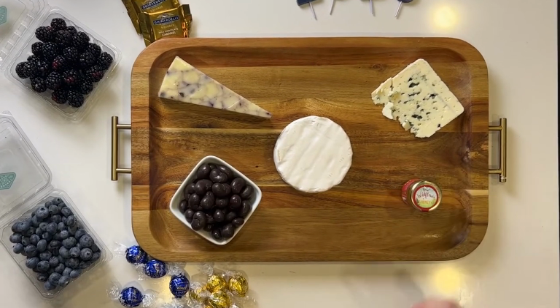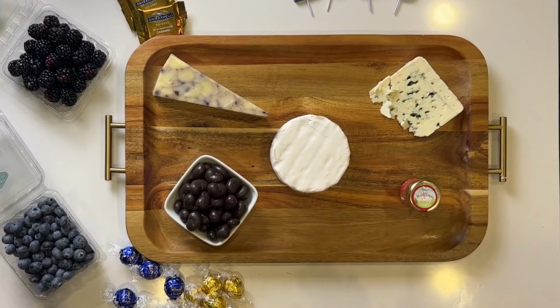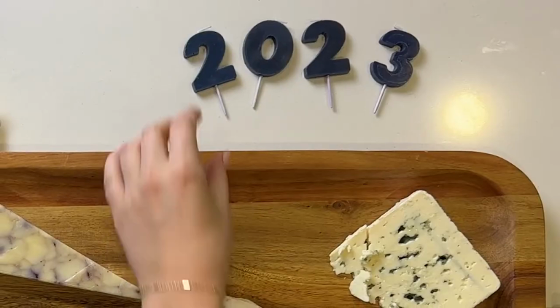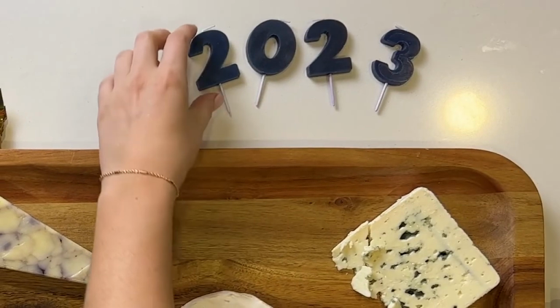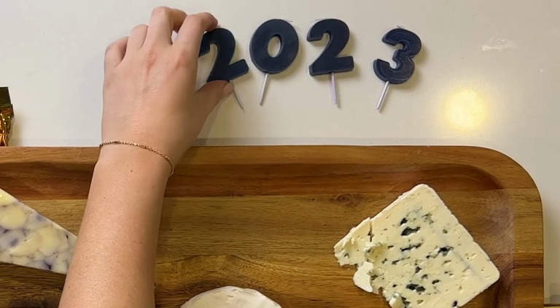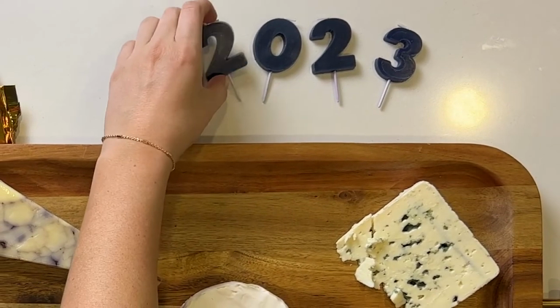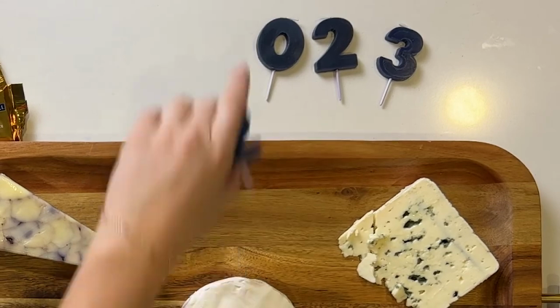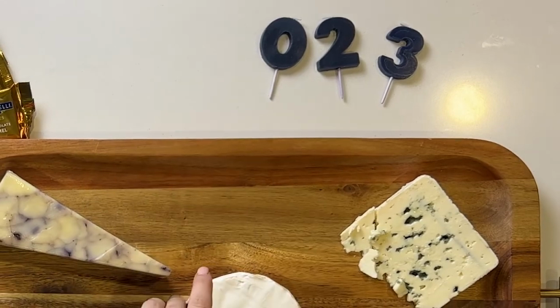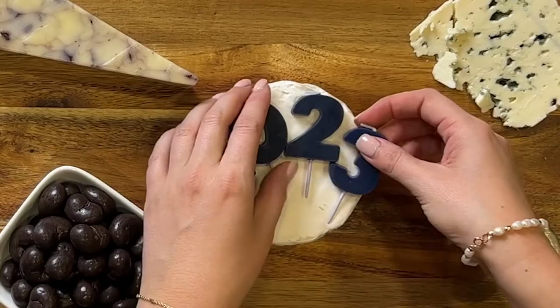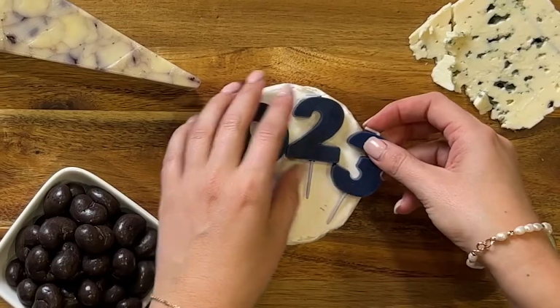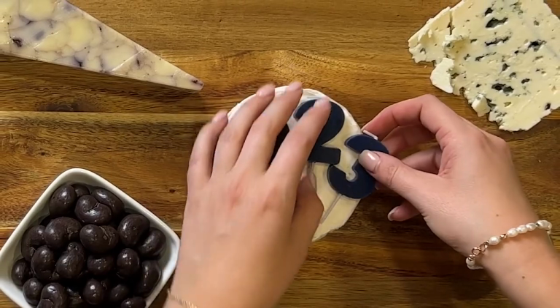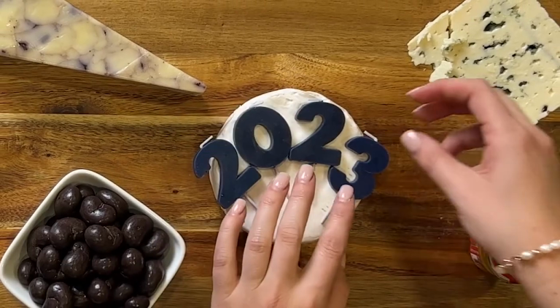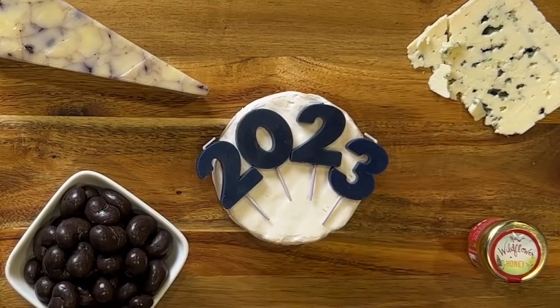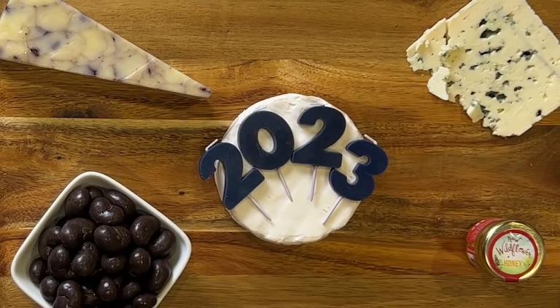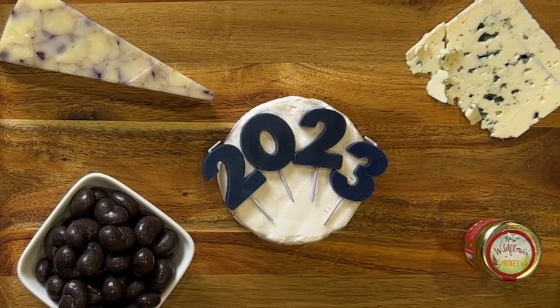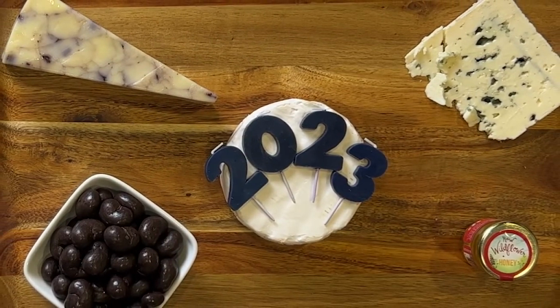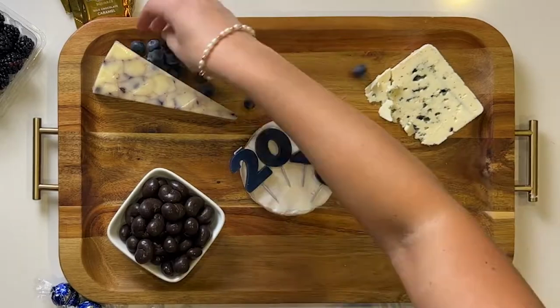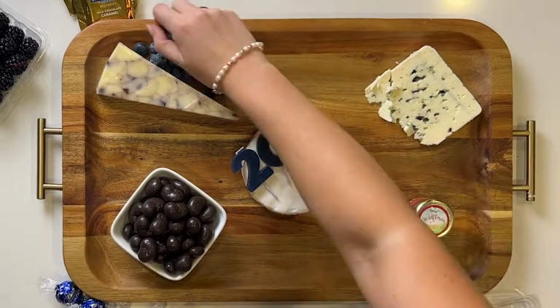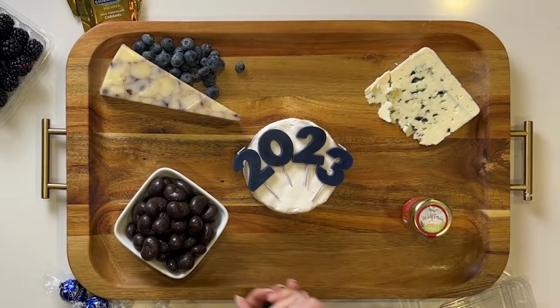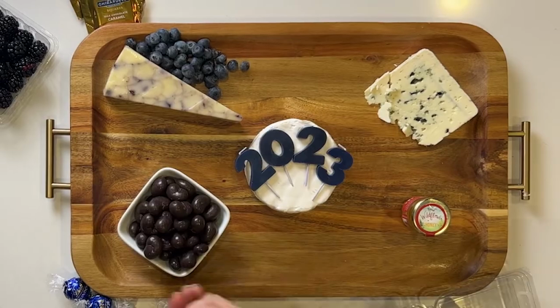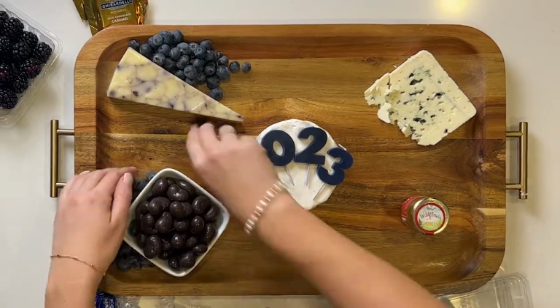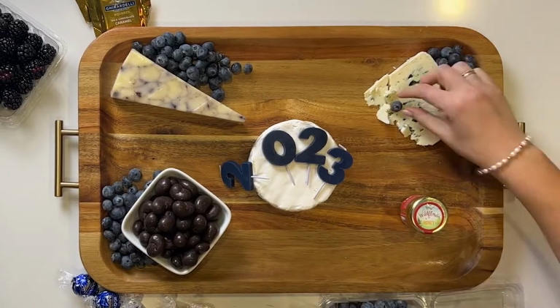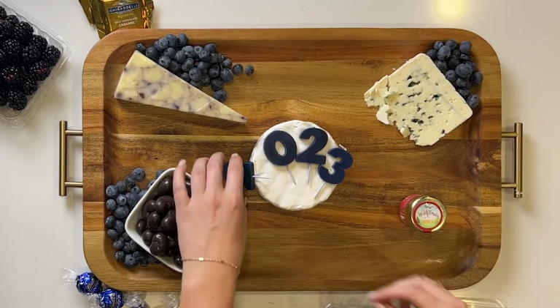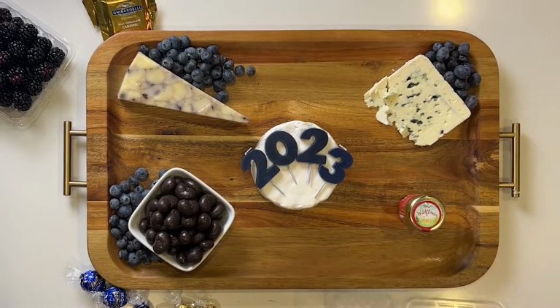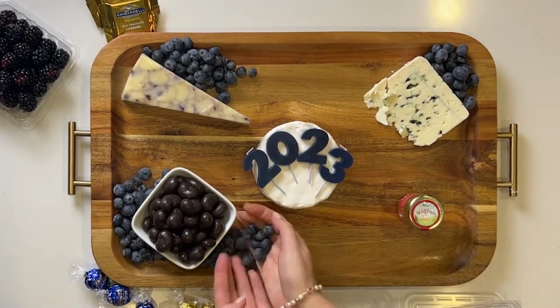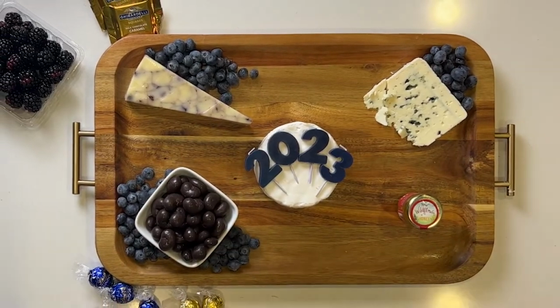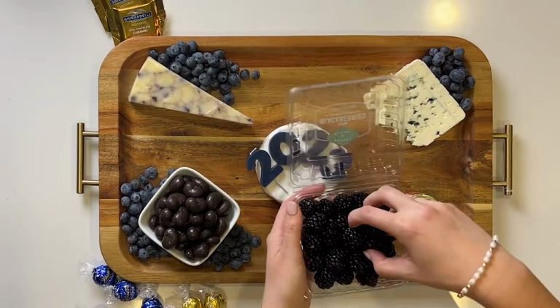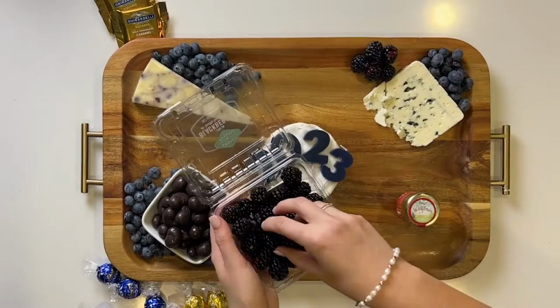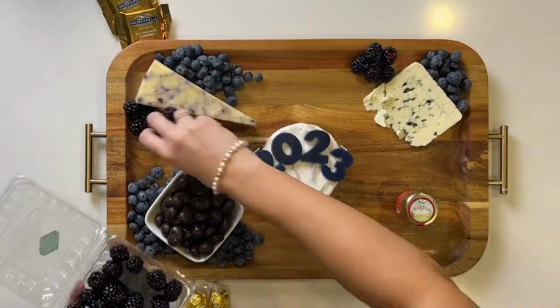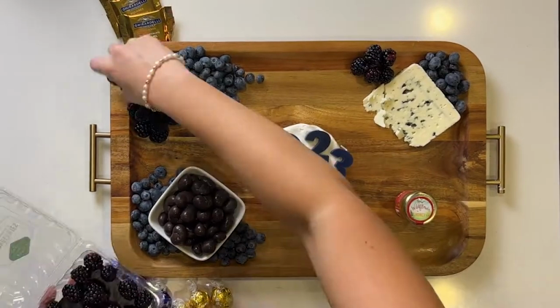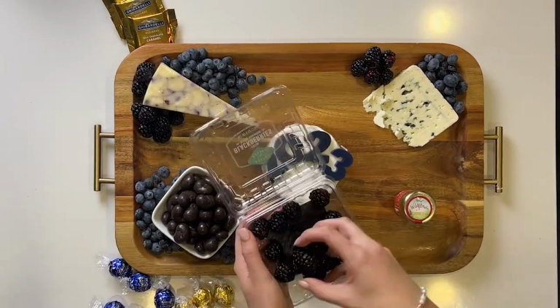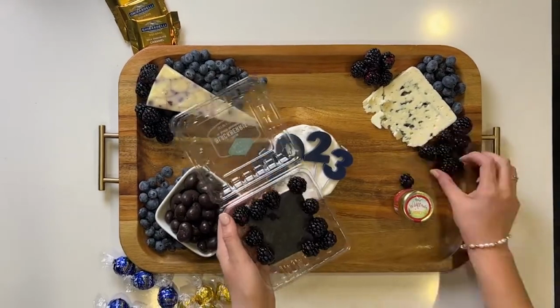I decided to stick with the New Year's Eve theme and place candles on the brie to make it extra festive. Next I'm going to take the blueberries and place those around the border. I also fill in the board using blackberries.